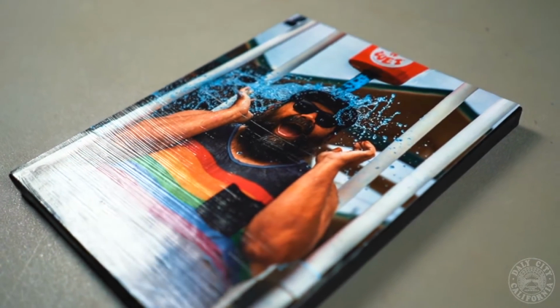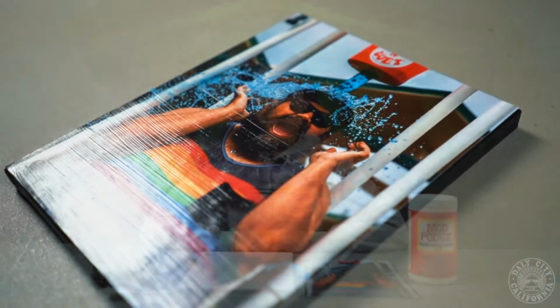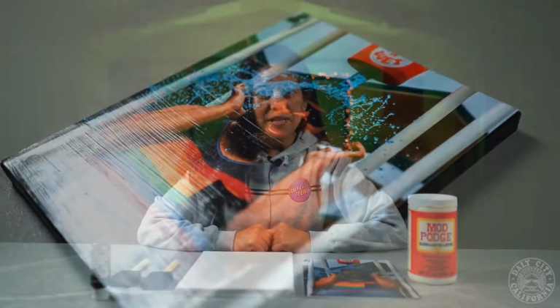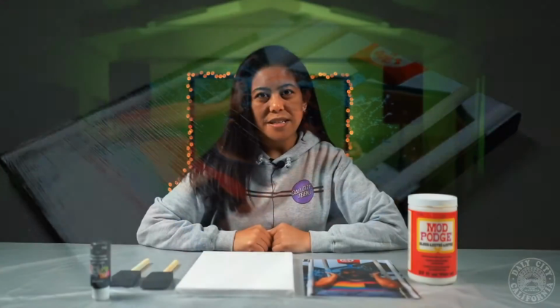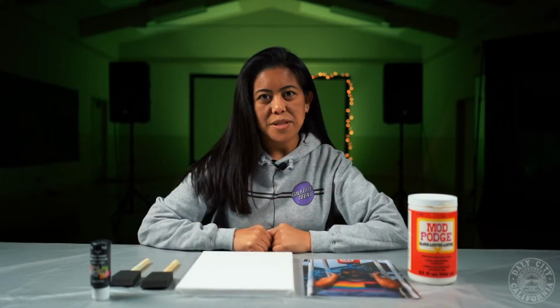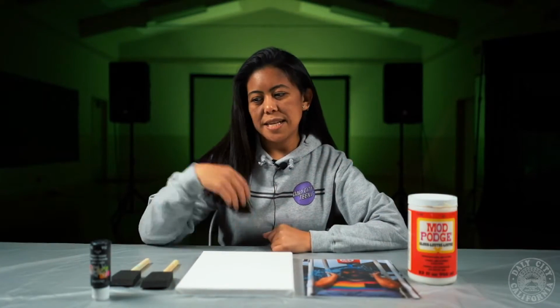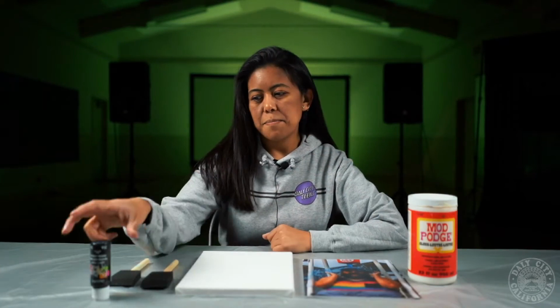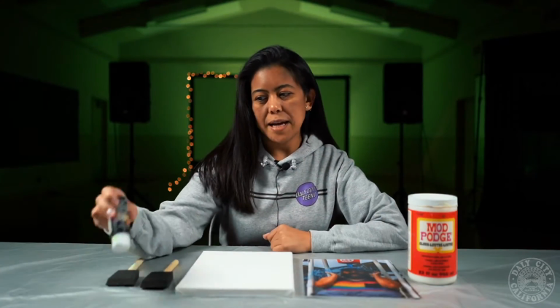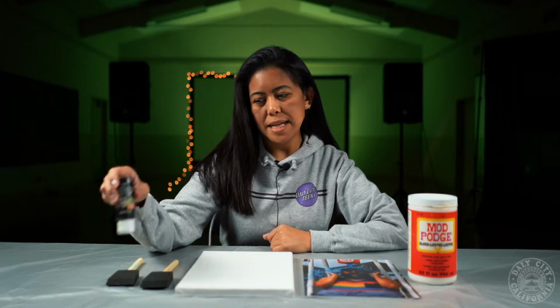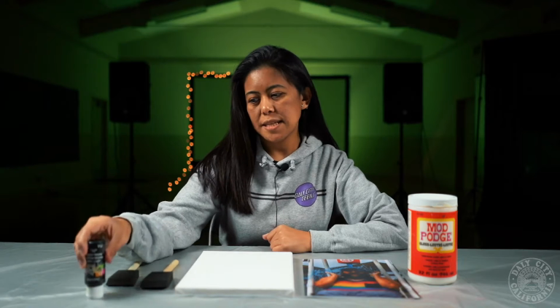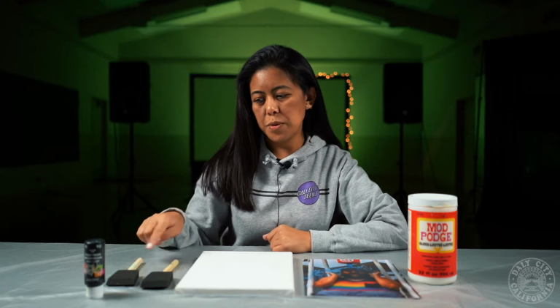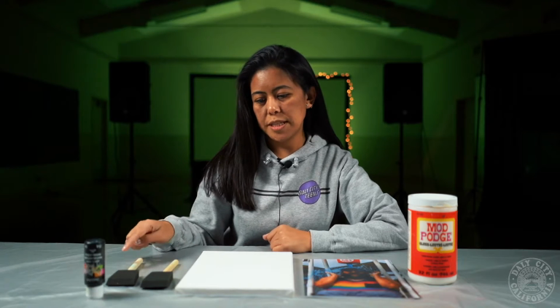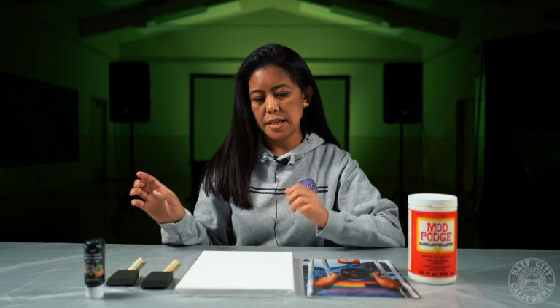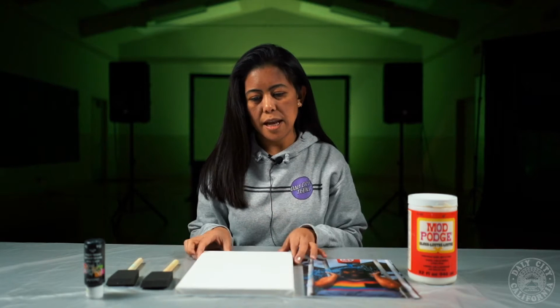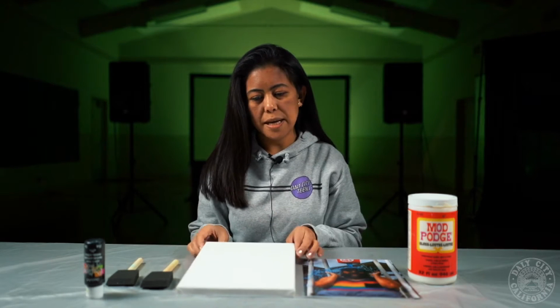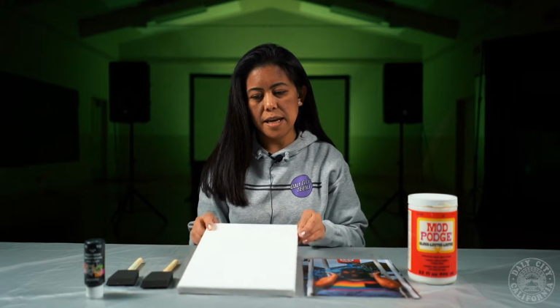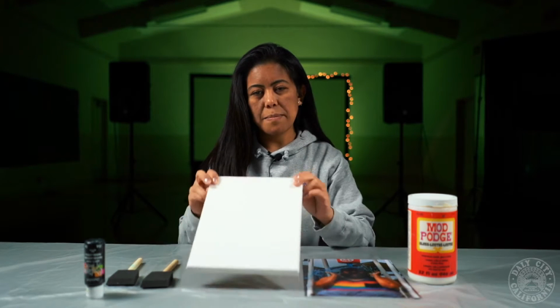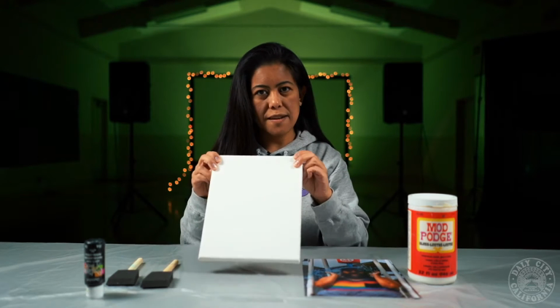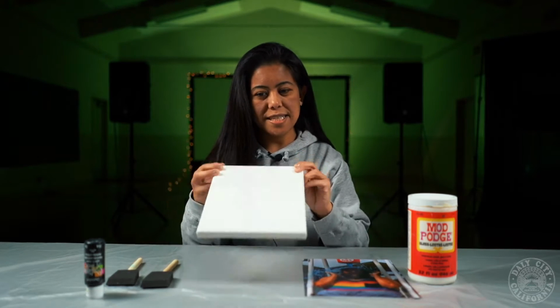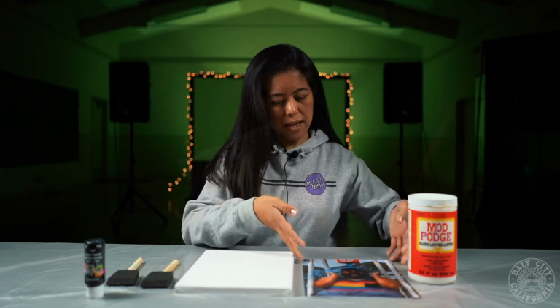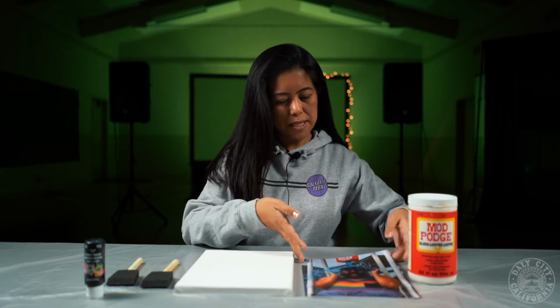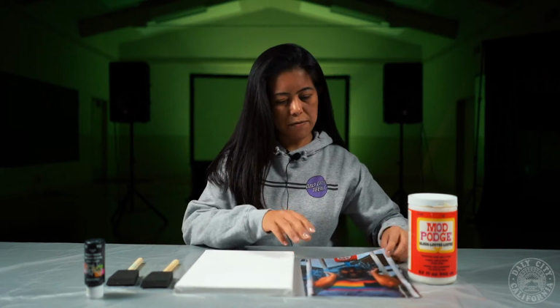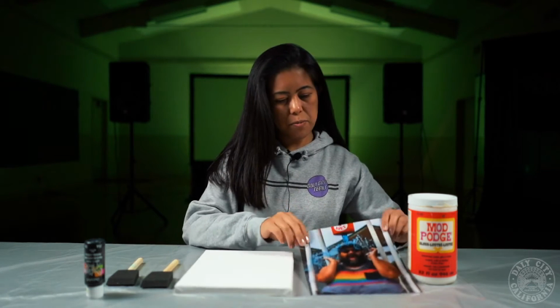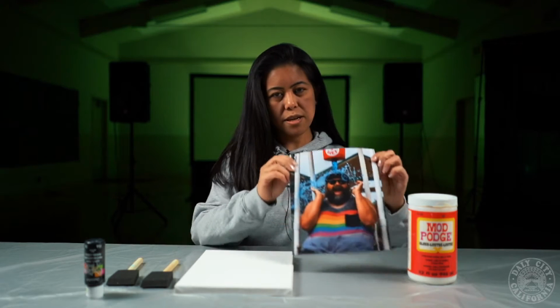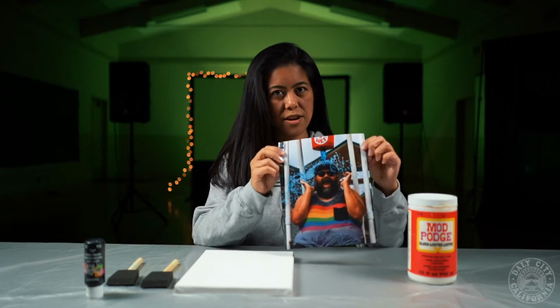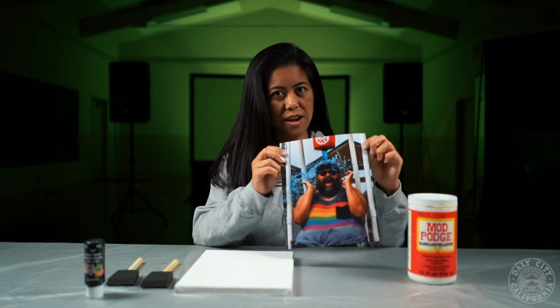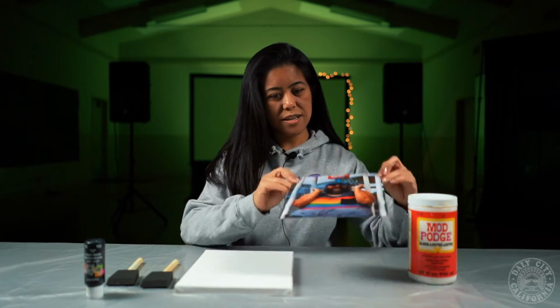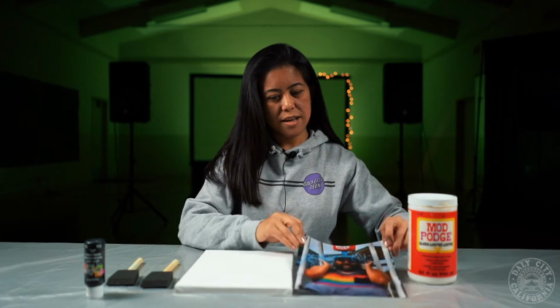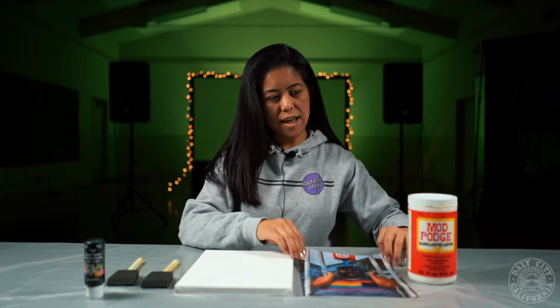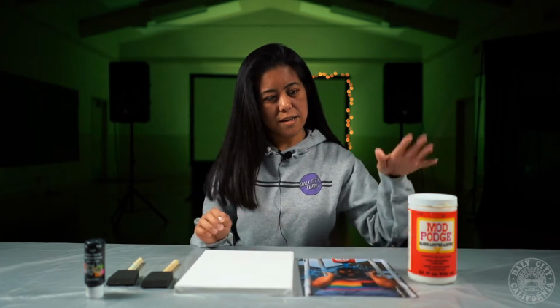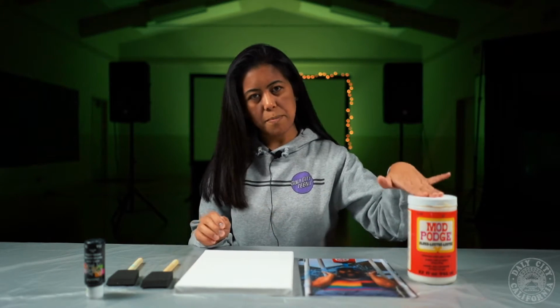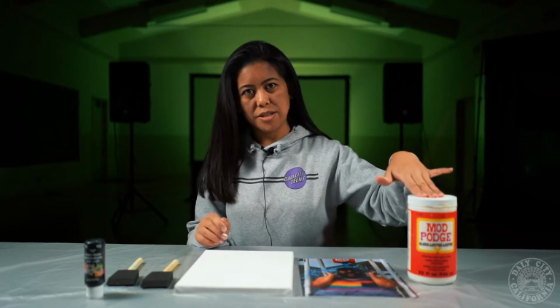For your supplies you're going to need black paint, two brushes, an 8x10 wrapped canvas, an 8x10 photo printed on cardstock, and Mod Podge.